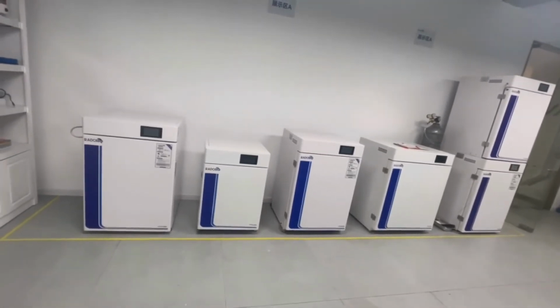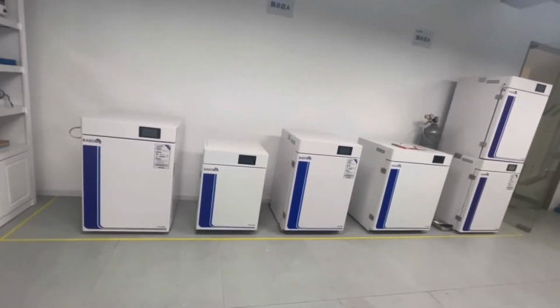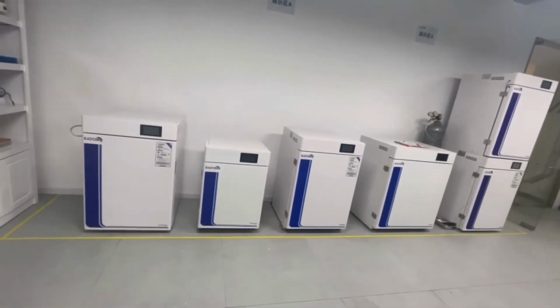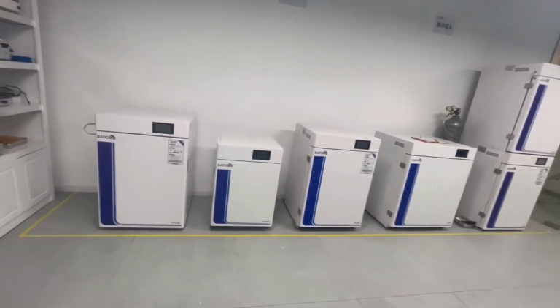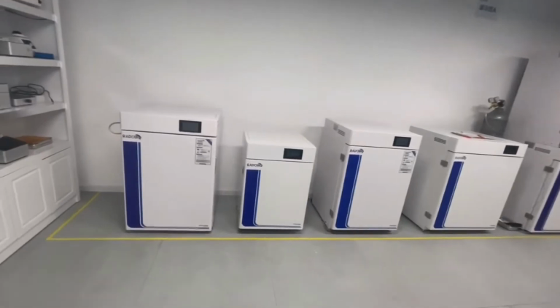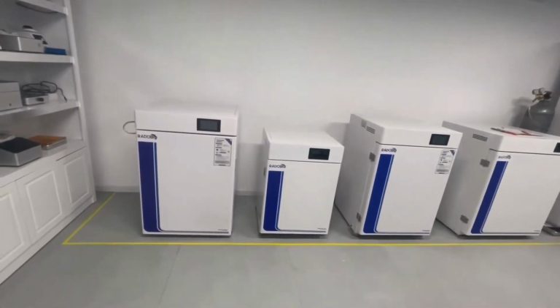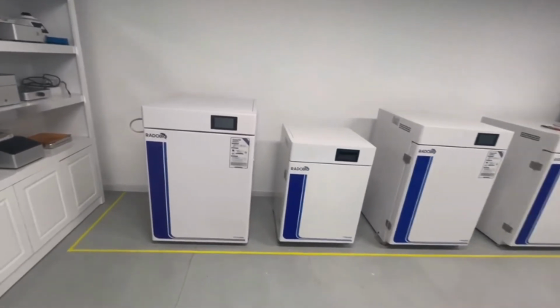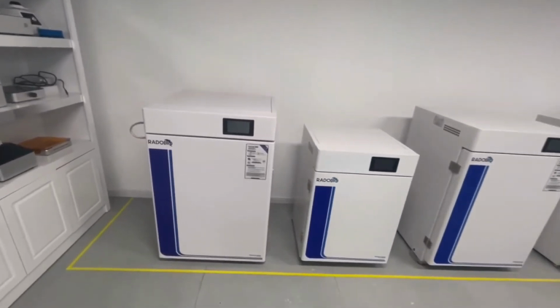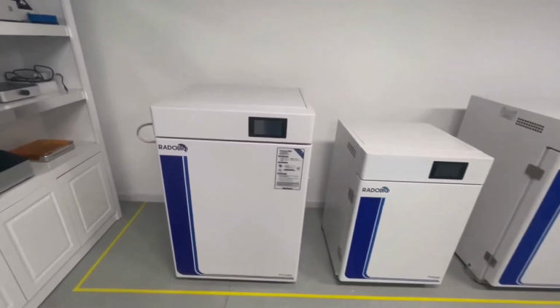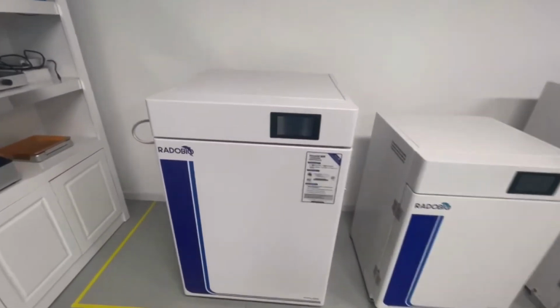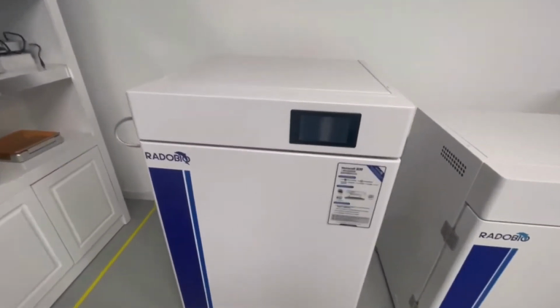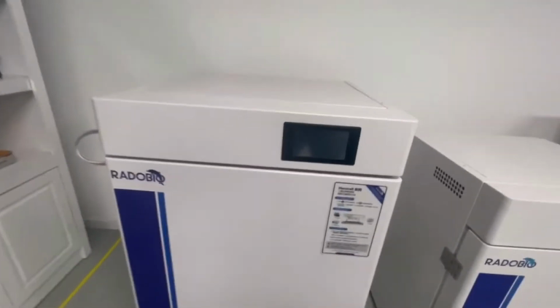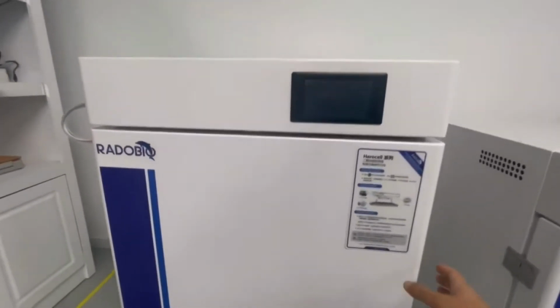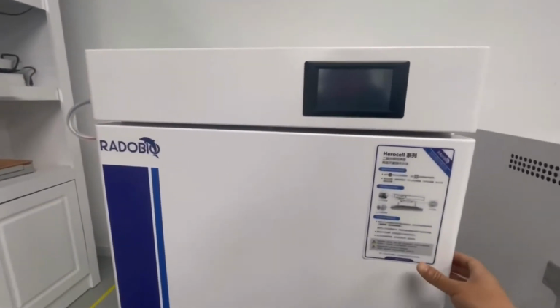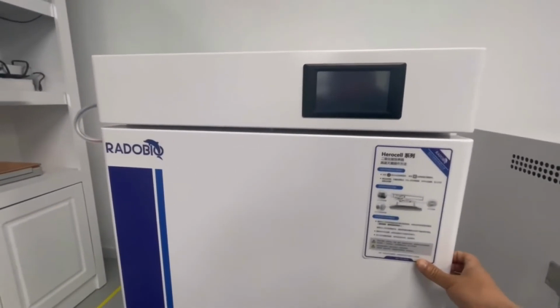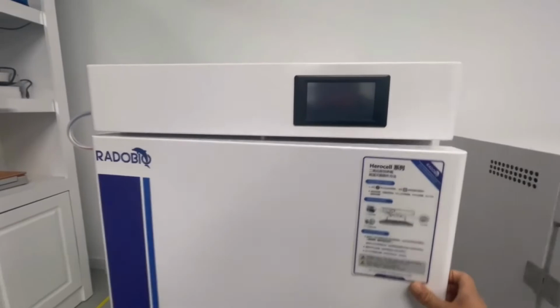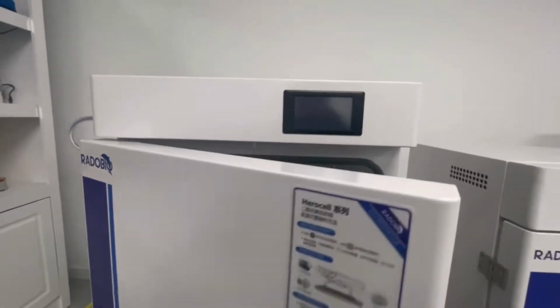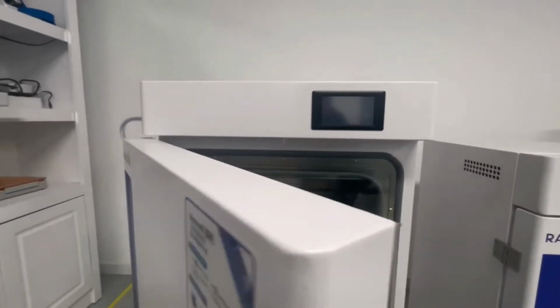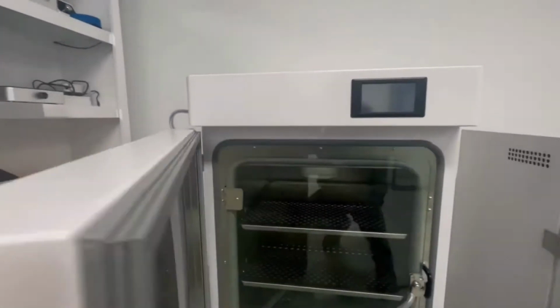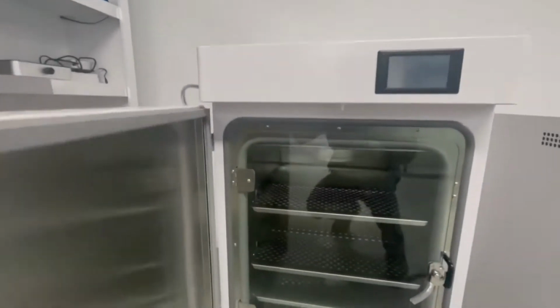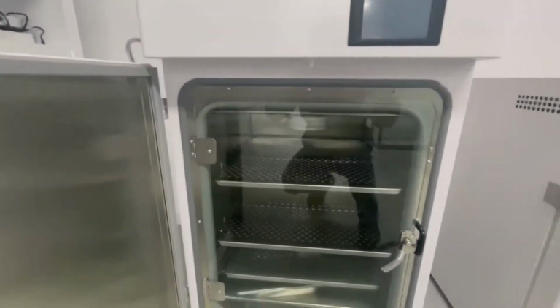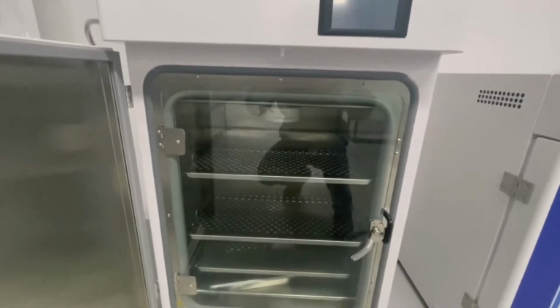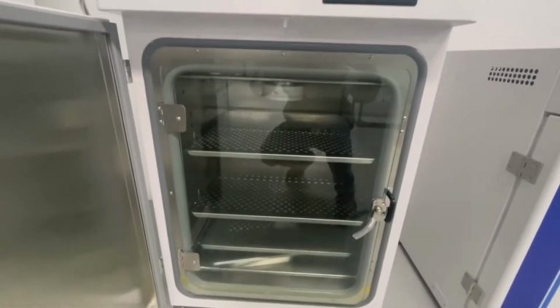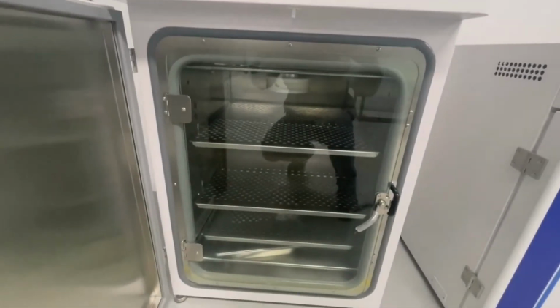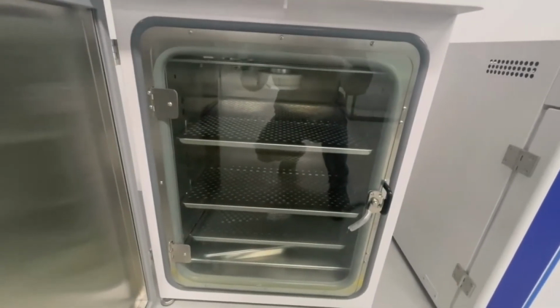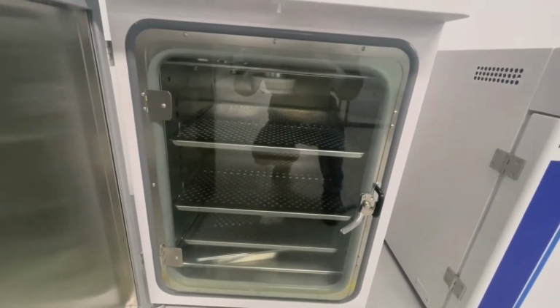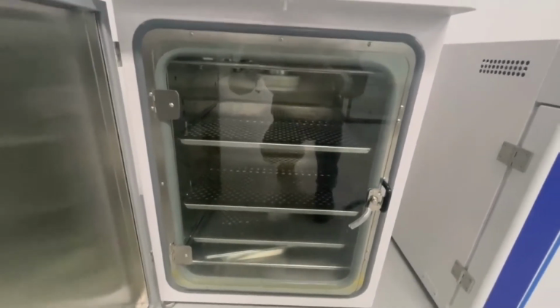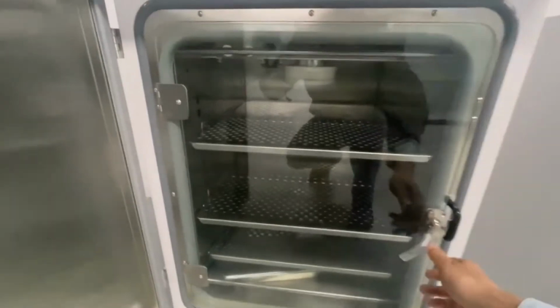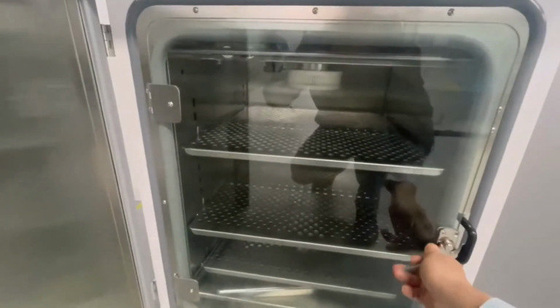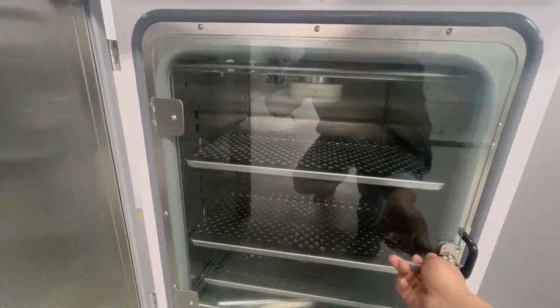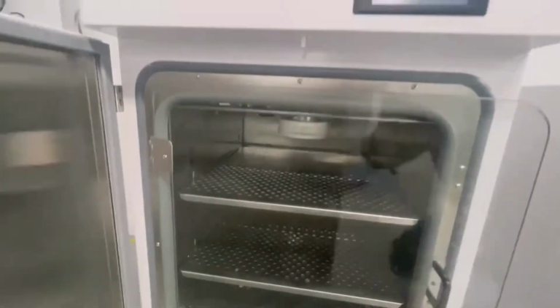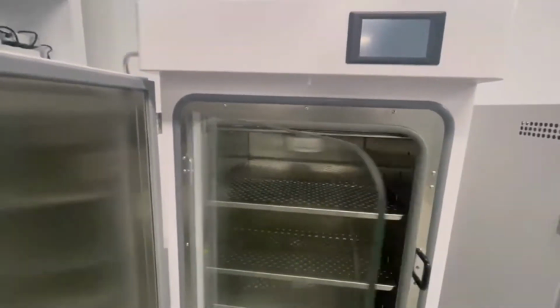Radobeo's CO2 incubators are designed to provide optimal conditions for your cells to thrive, with available volumes of 85L, 185L, or 248L to accommodate your needs.